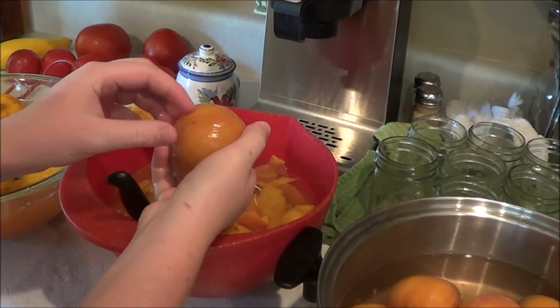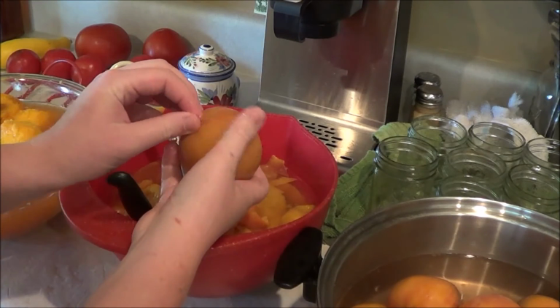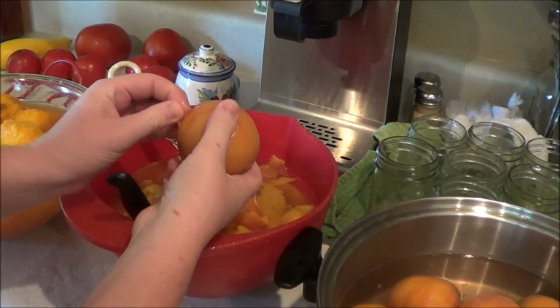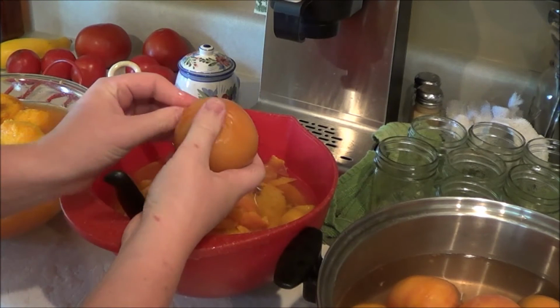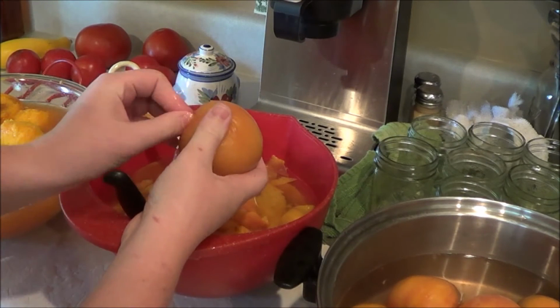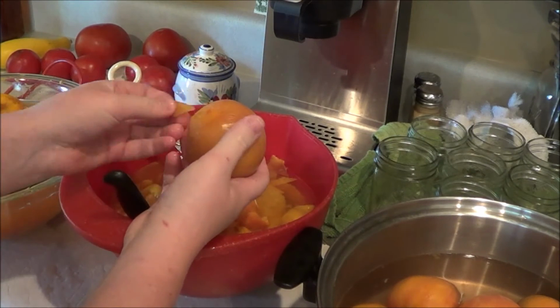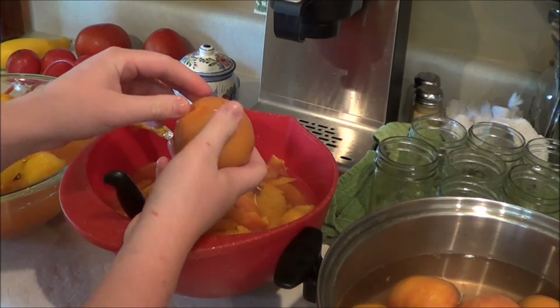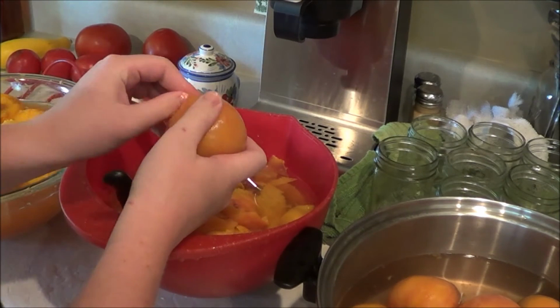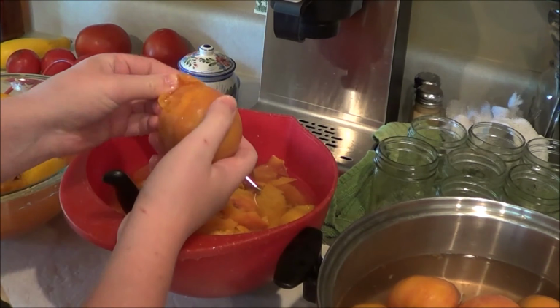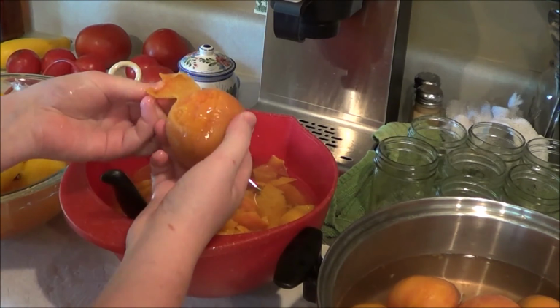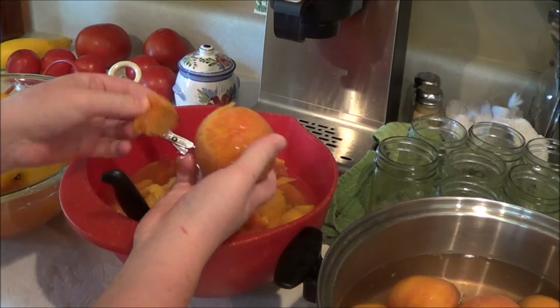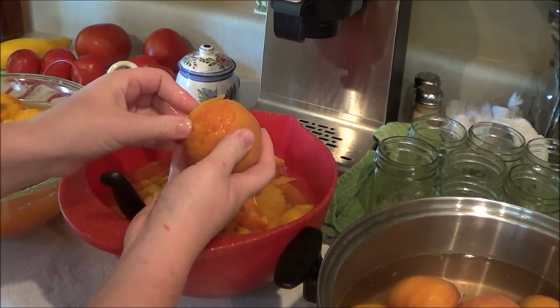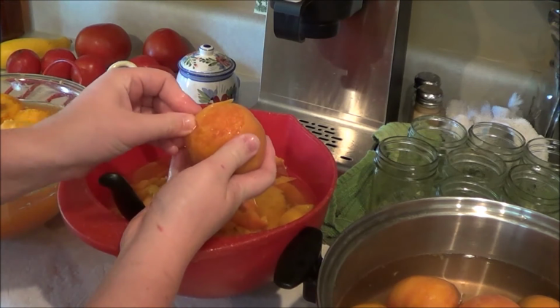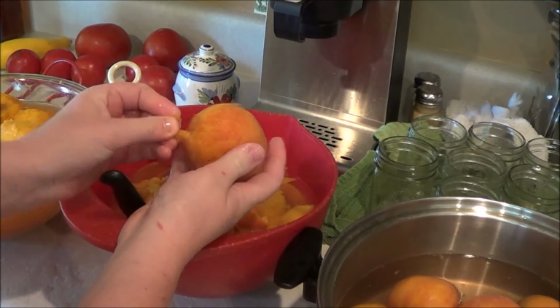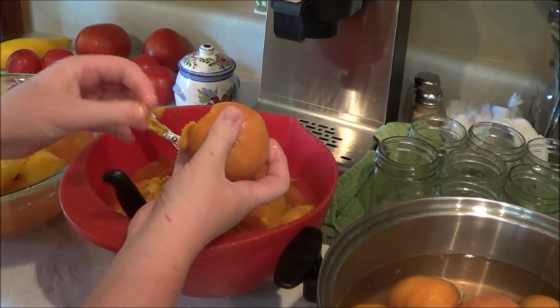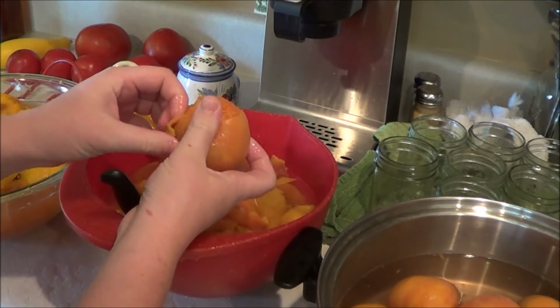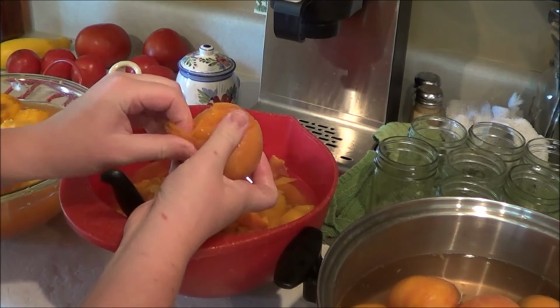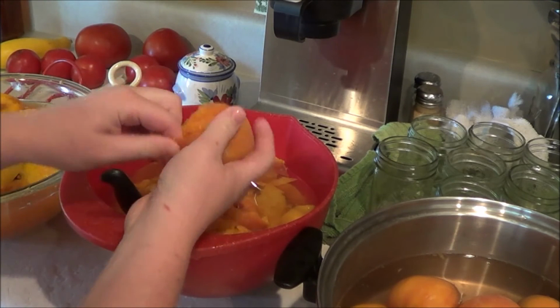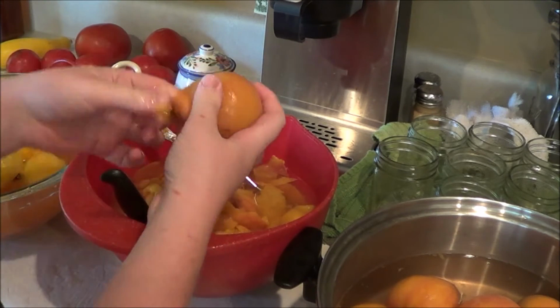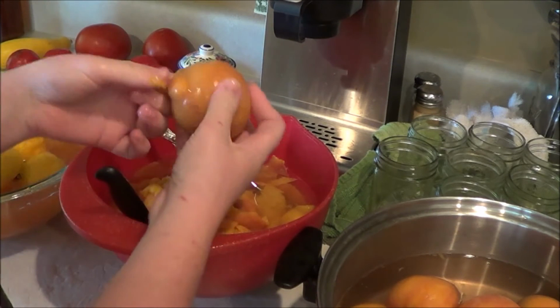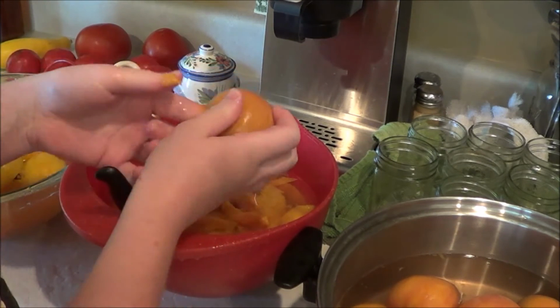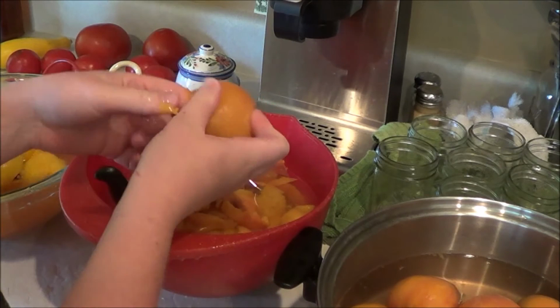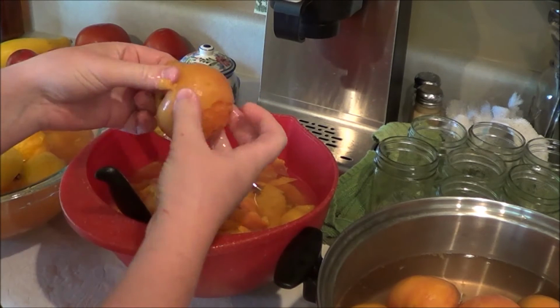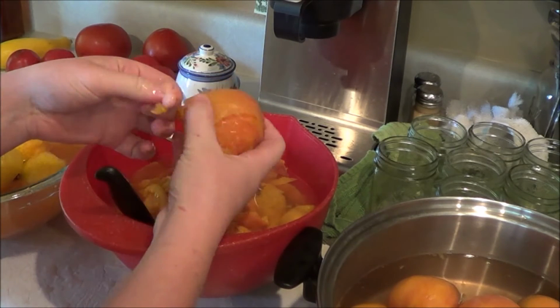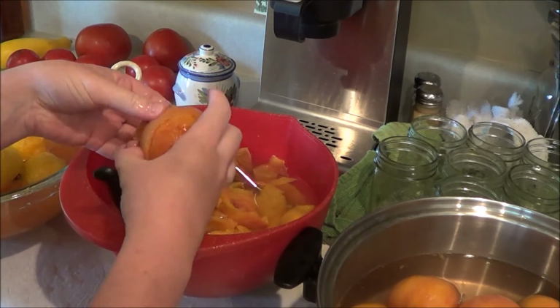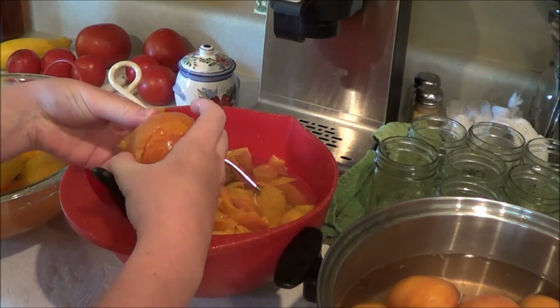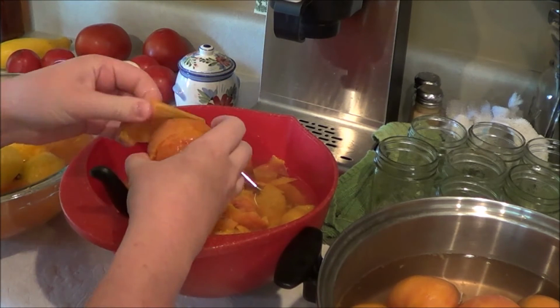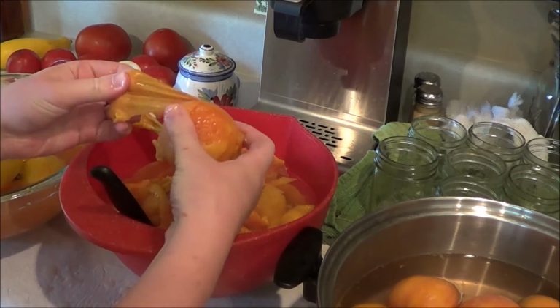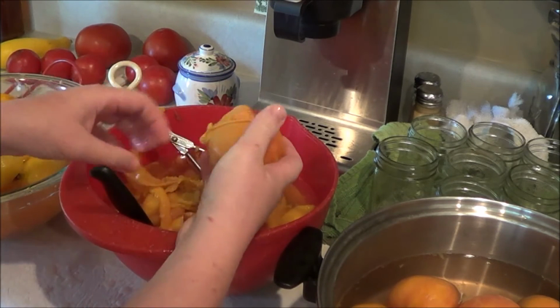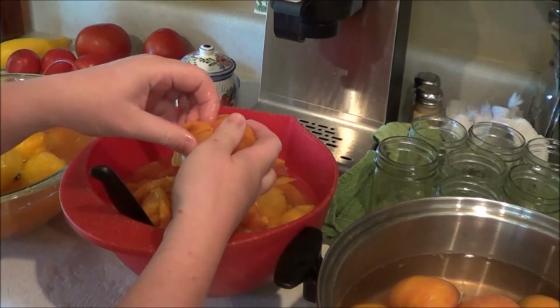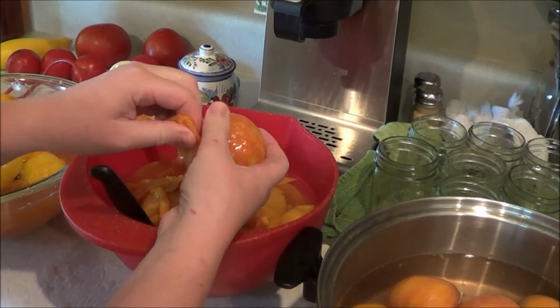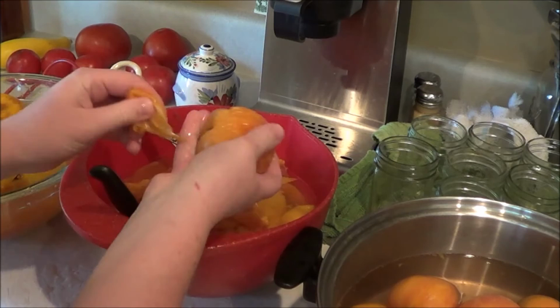I'm going to show you how to peel the peach. If they're ripe, like I said, they peel a lot better. You're just going to run your finger up through it, under the skin, and it just comes off so nicely.